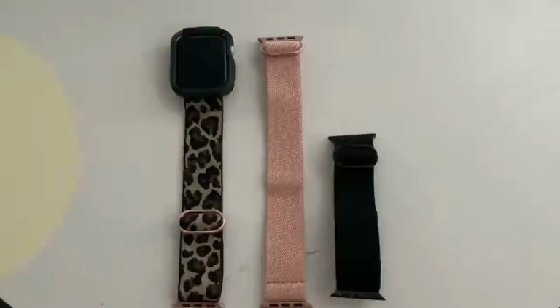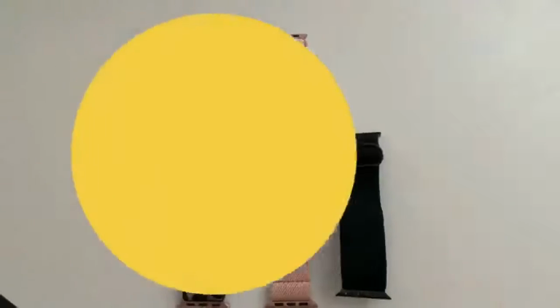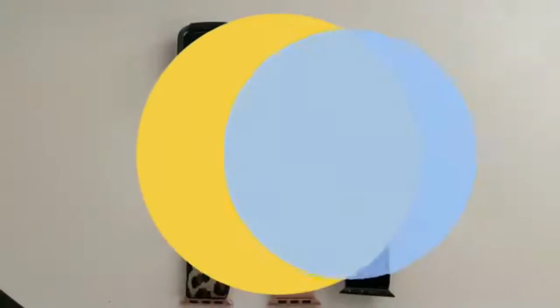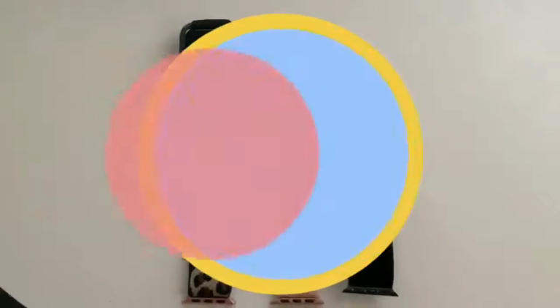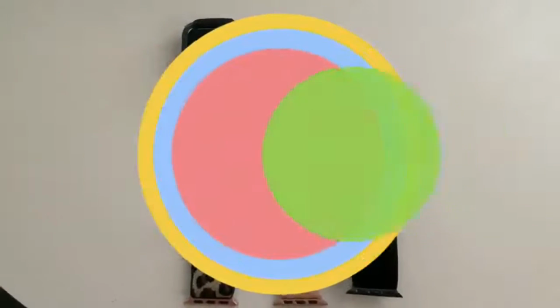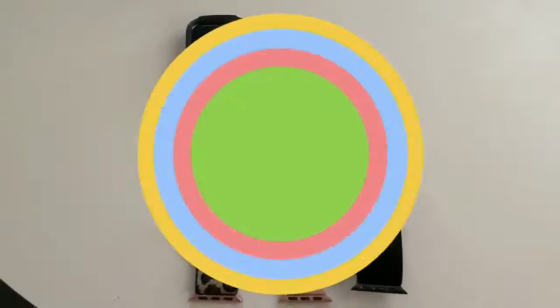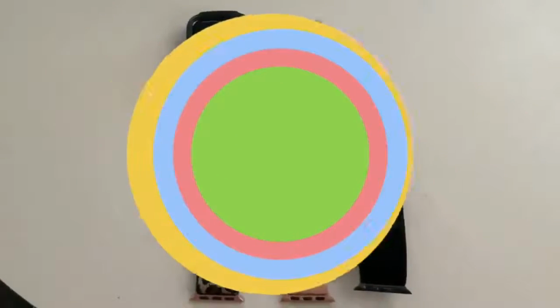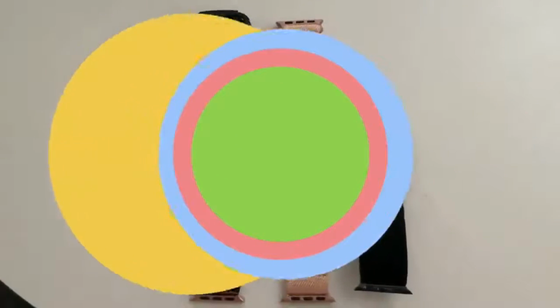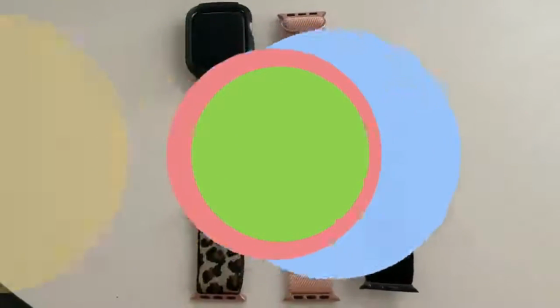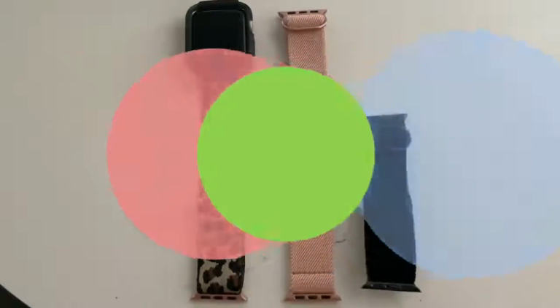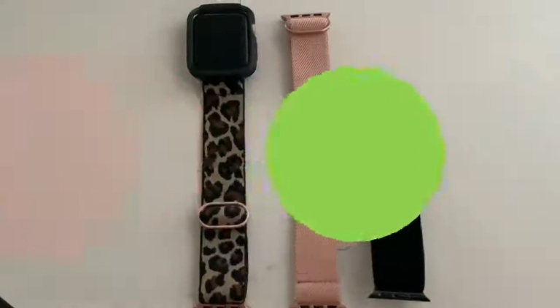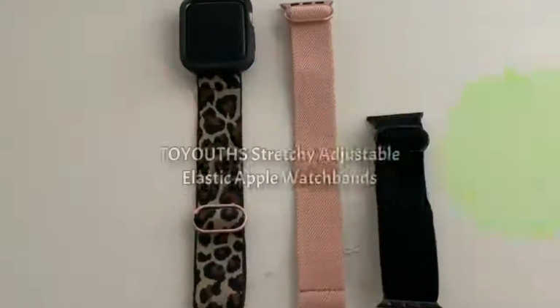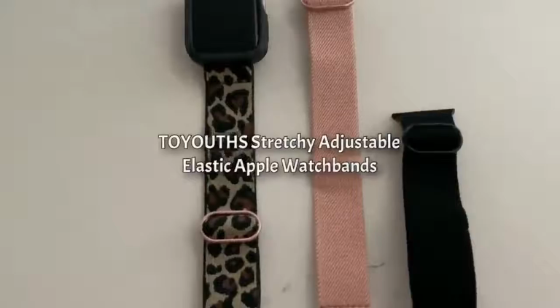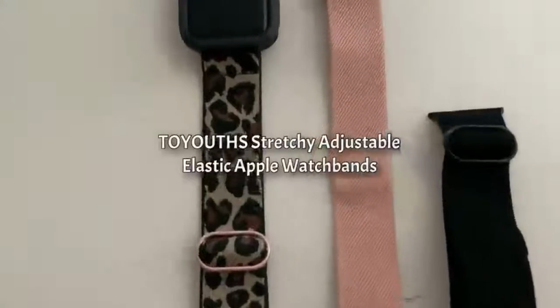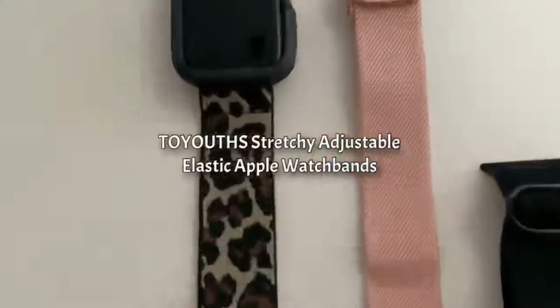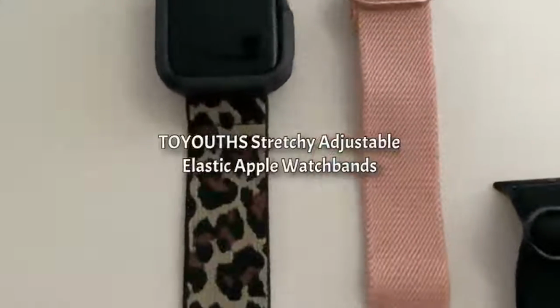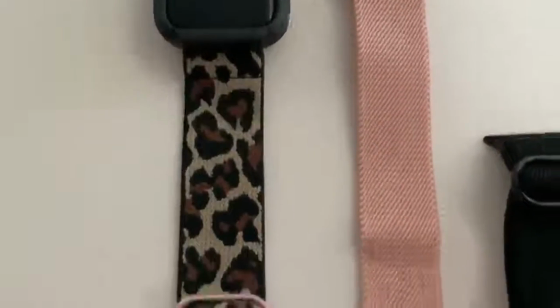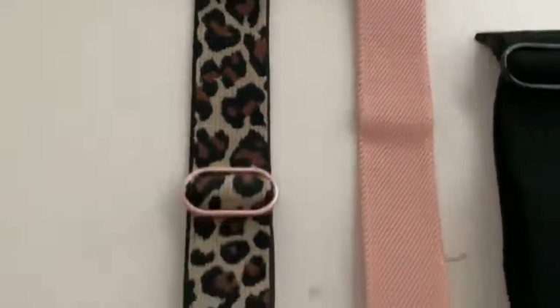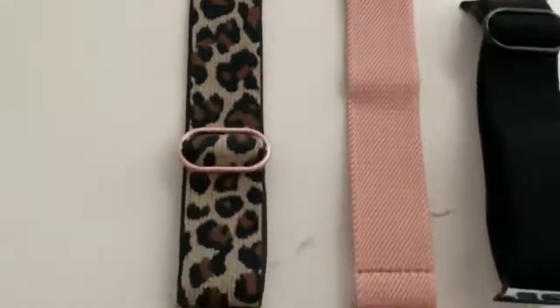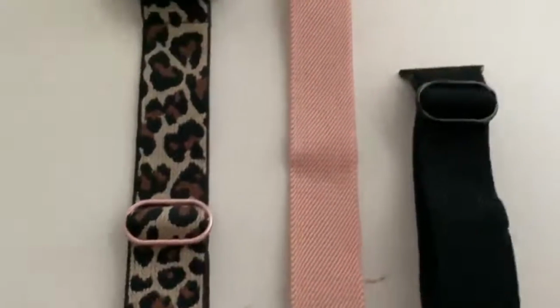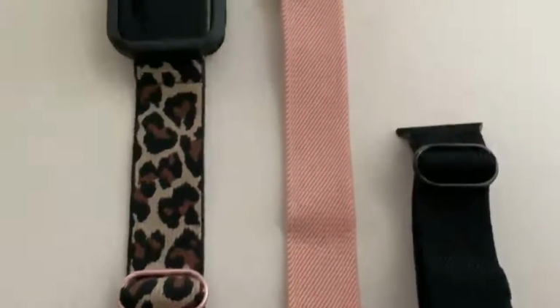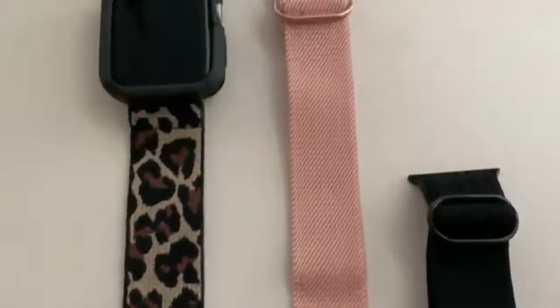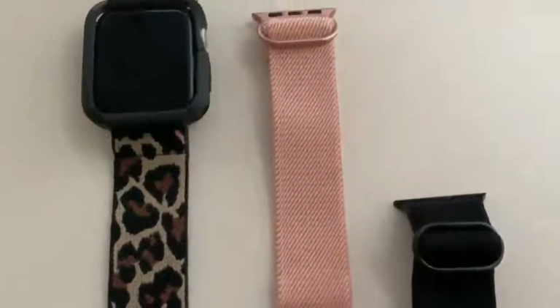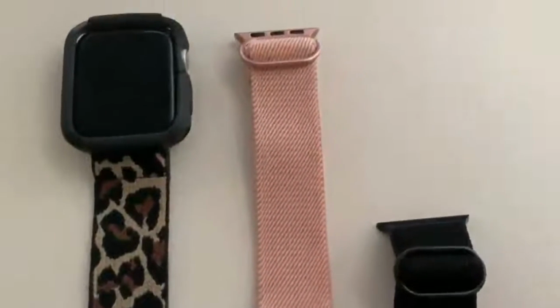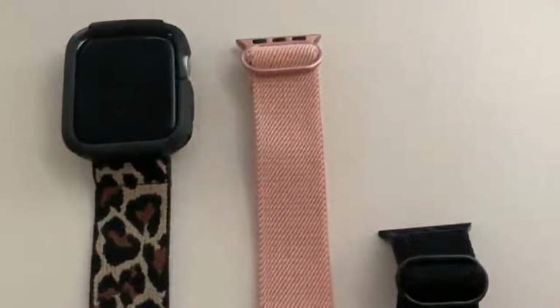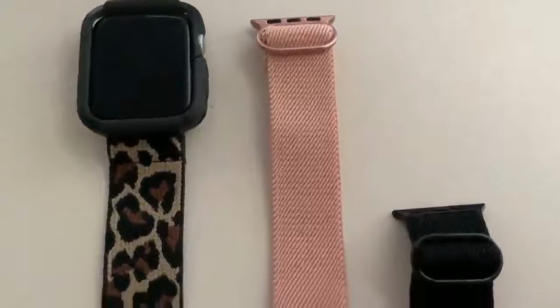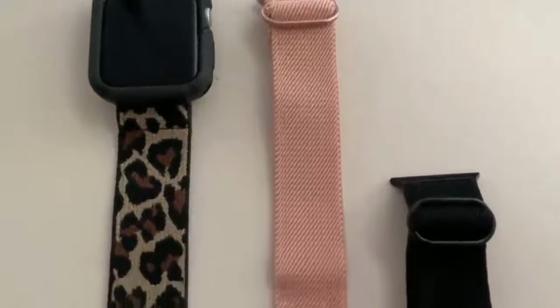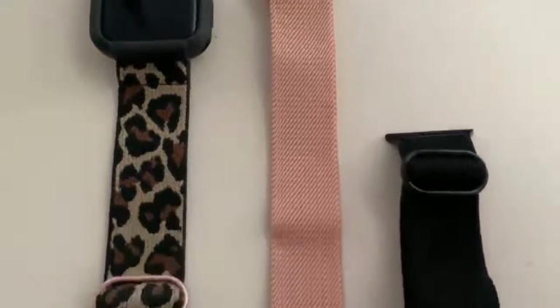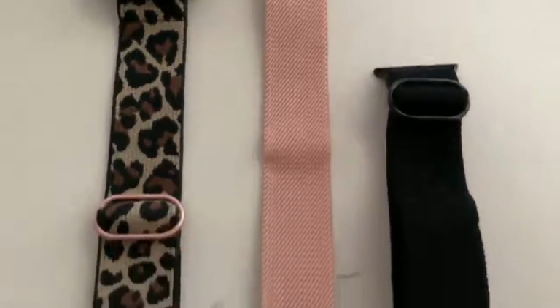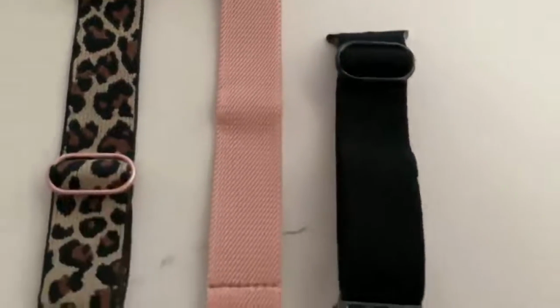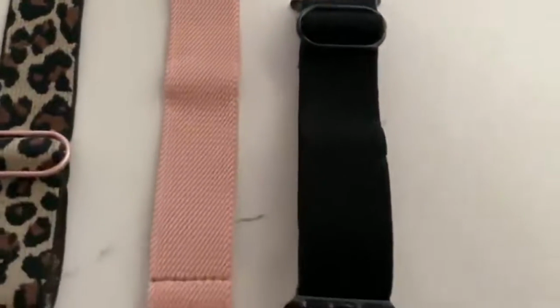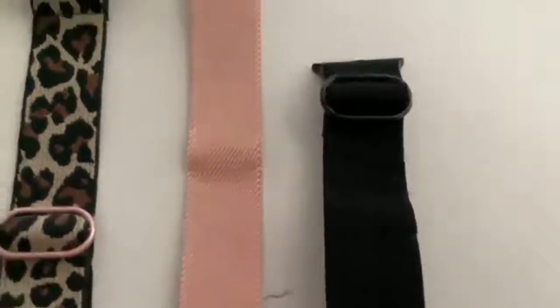Today I'm reviewing this three-pack of elastic Apple Watch Bands. I have a Light Leopard color, a Rose Gold color, and a Black color.